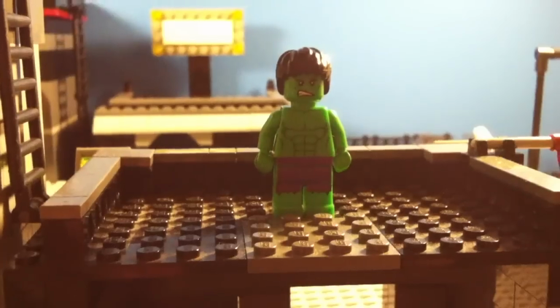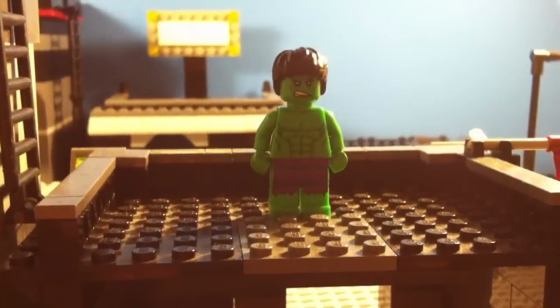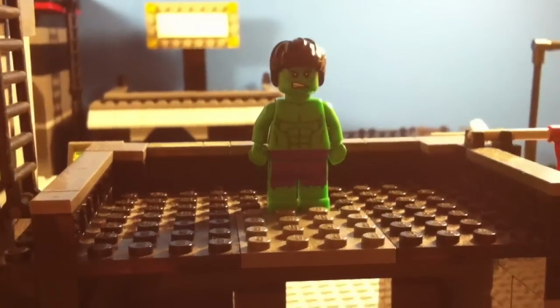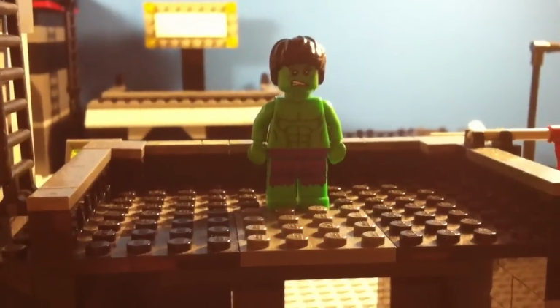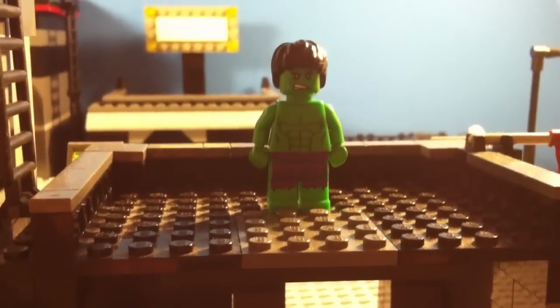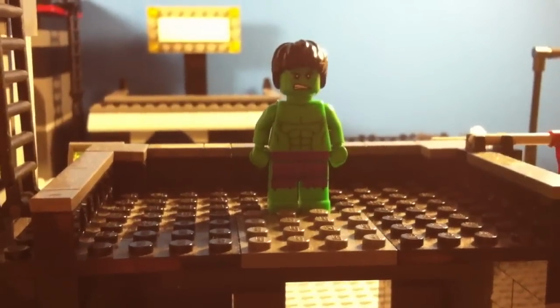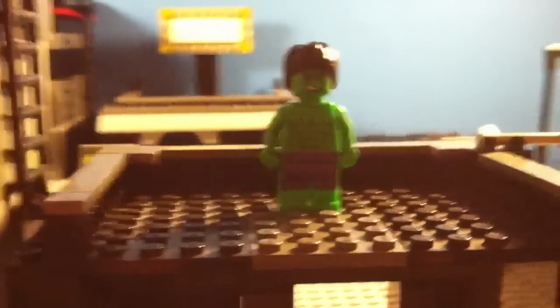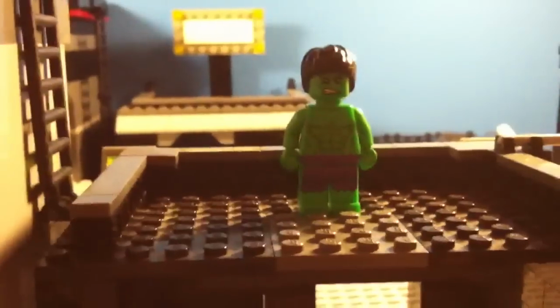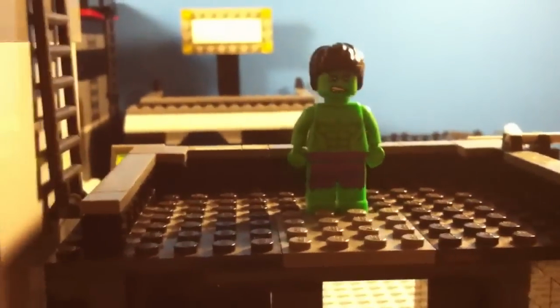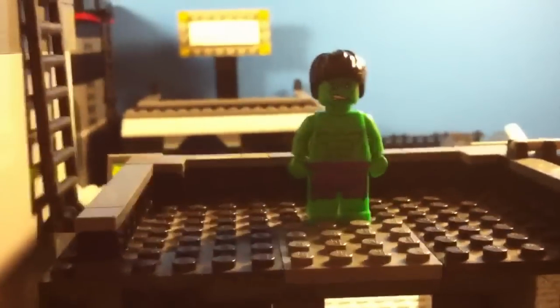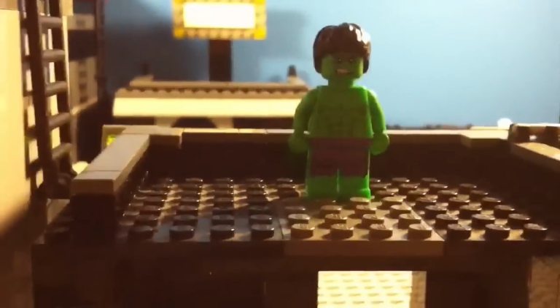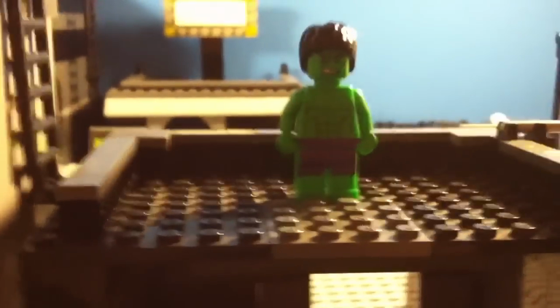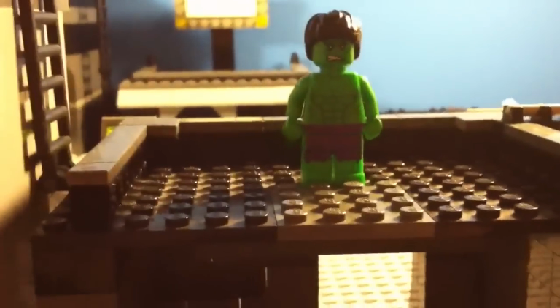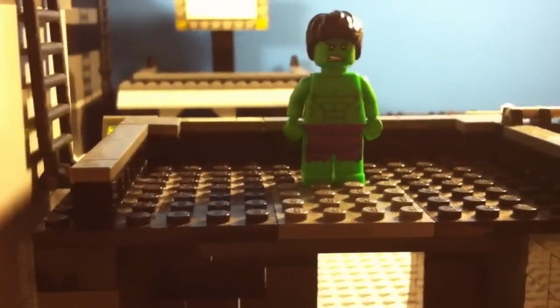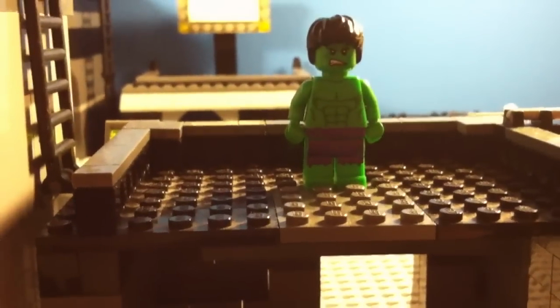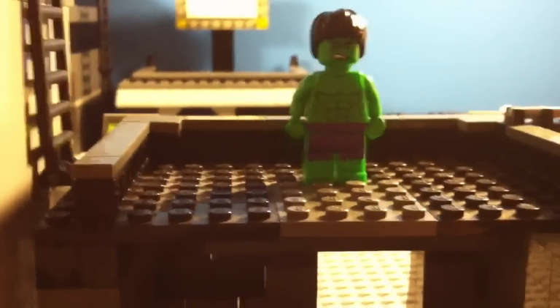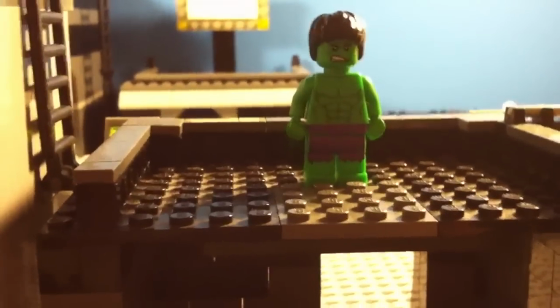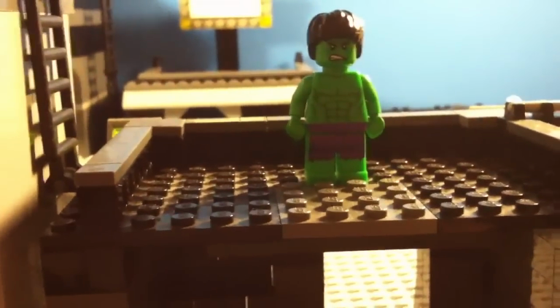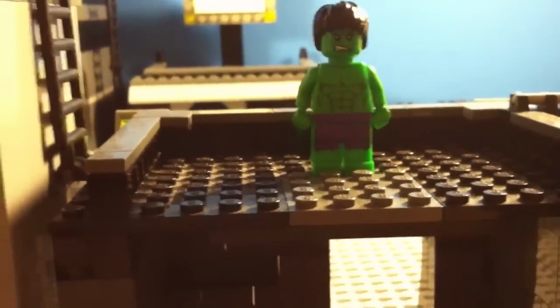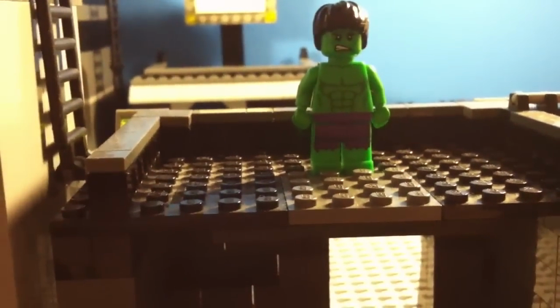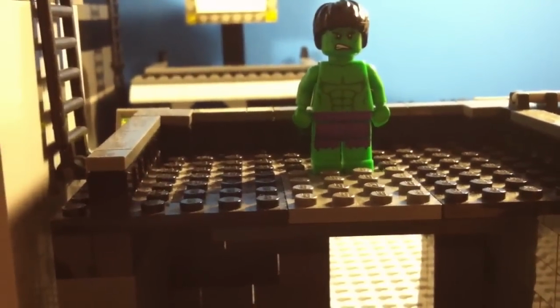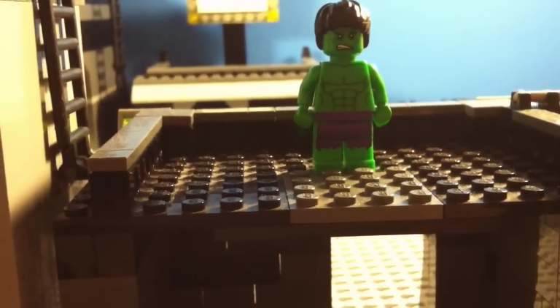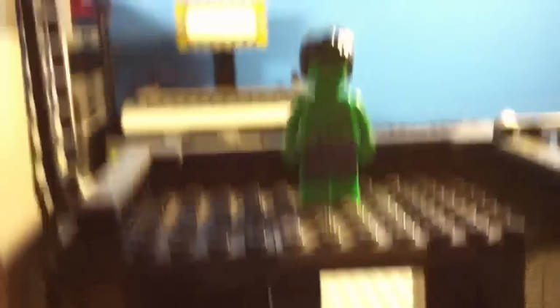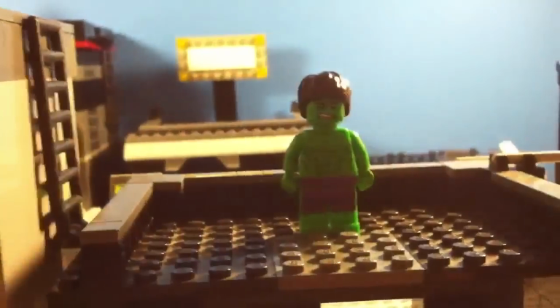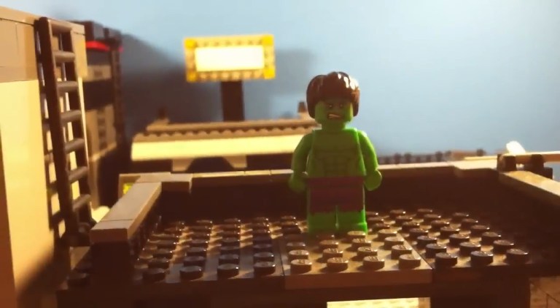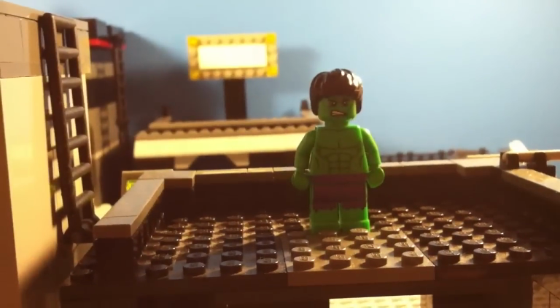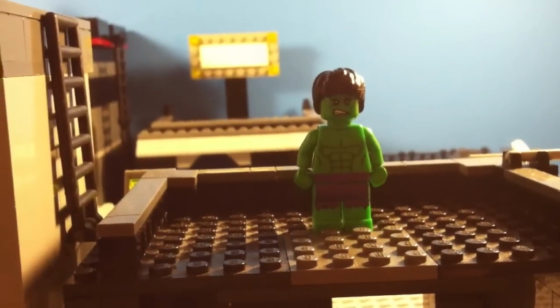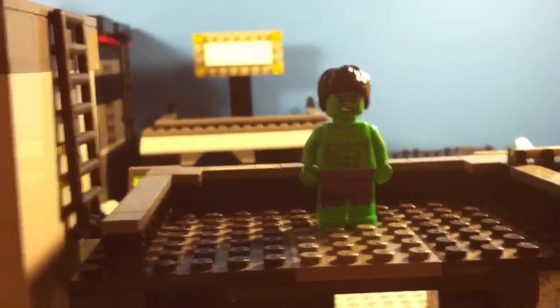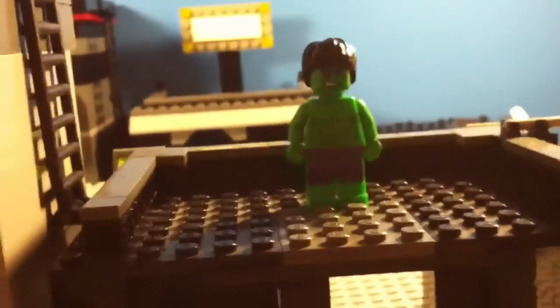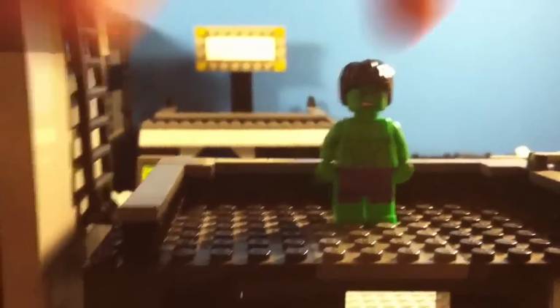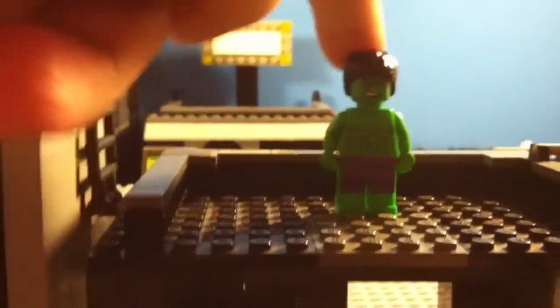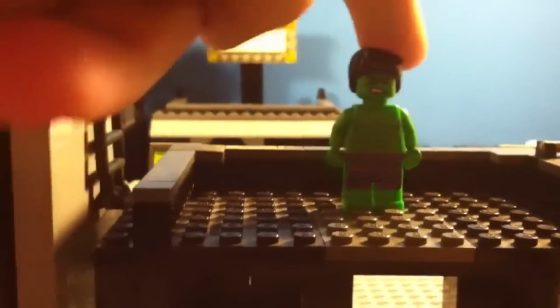Hey guys, what up? General Lawson here, bringing you a super quick review of the Lego Superheroes Marvel Avengers Hulk minifigure.